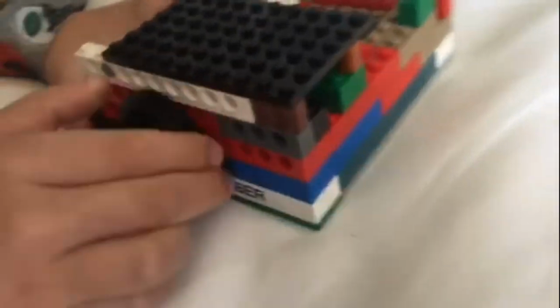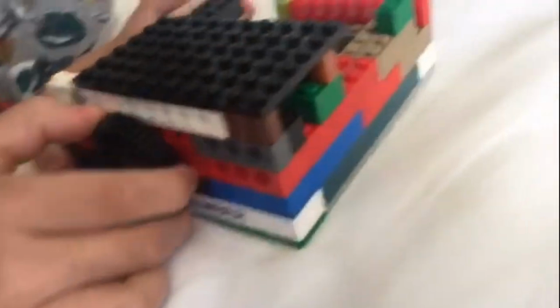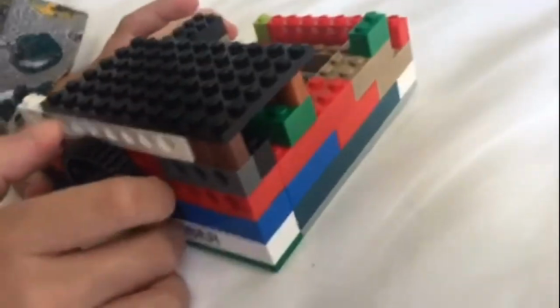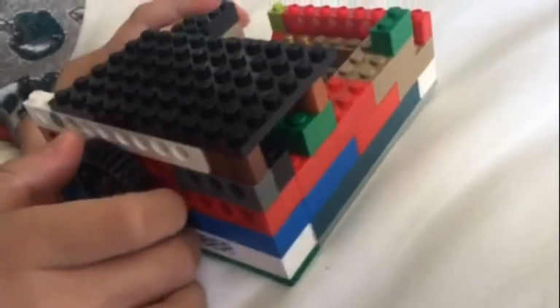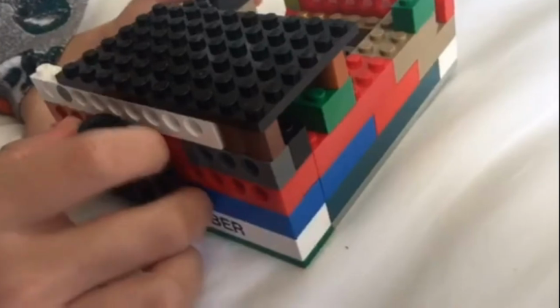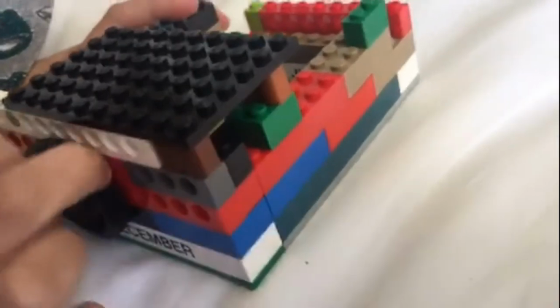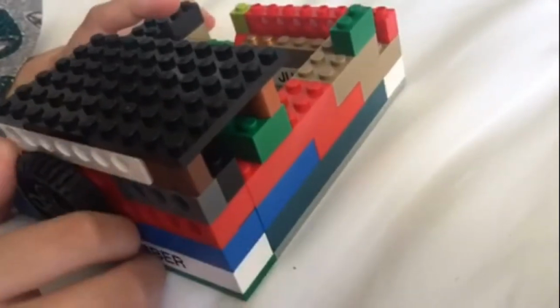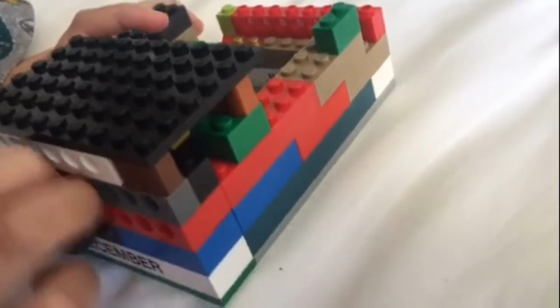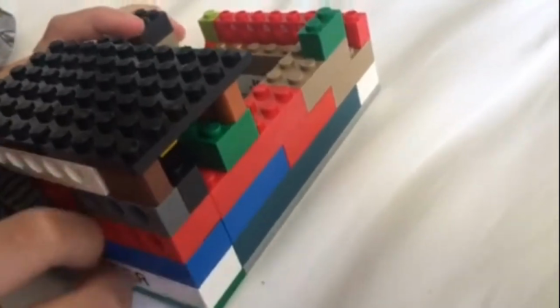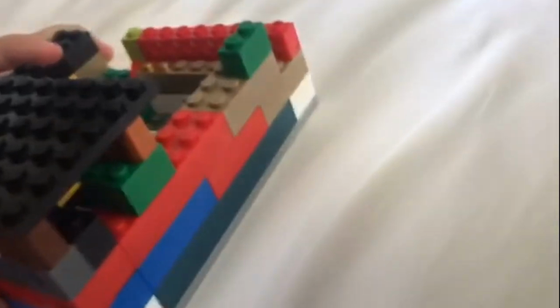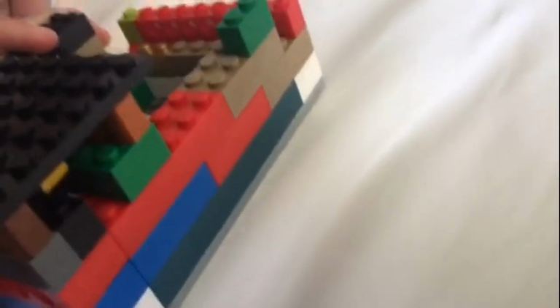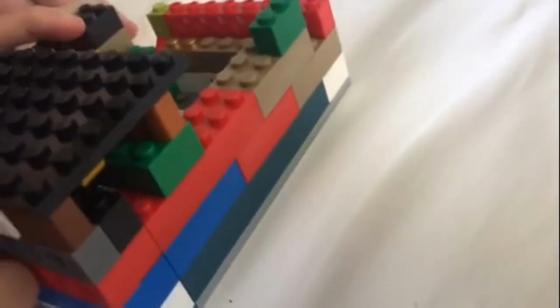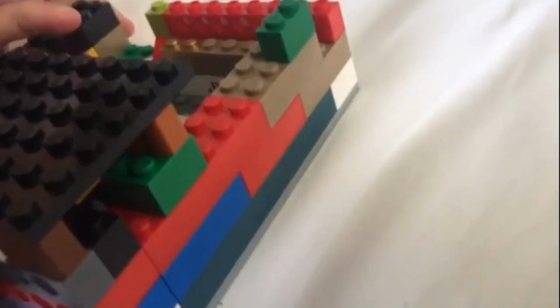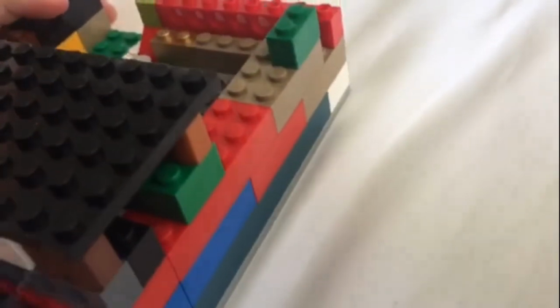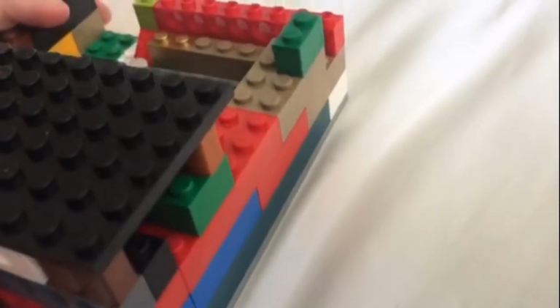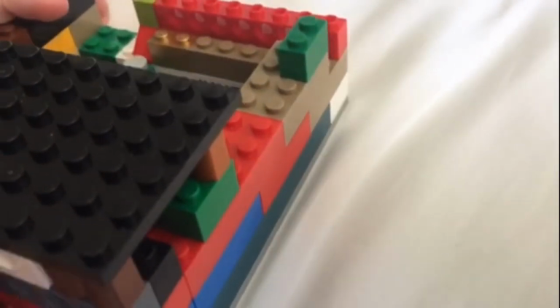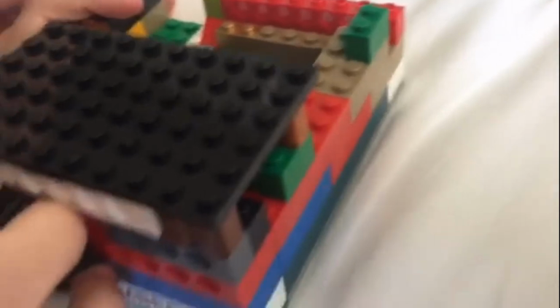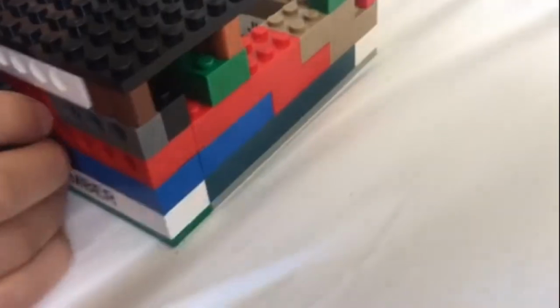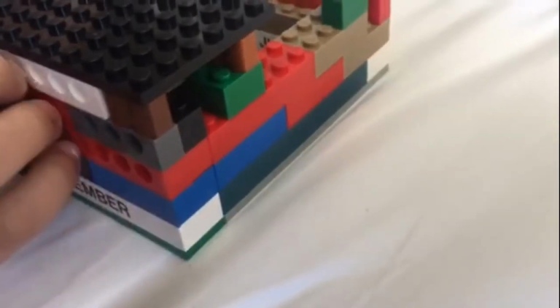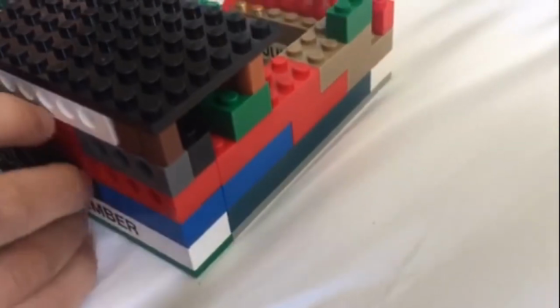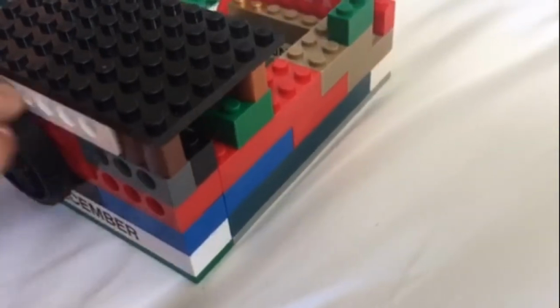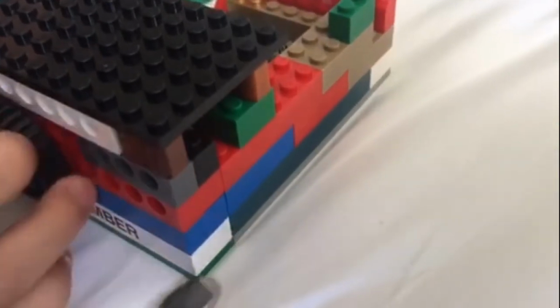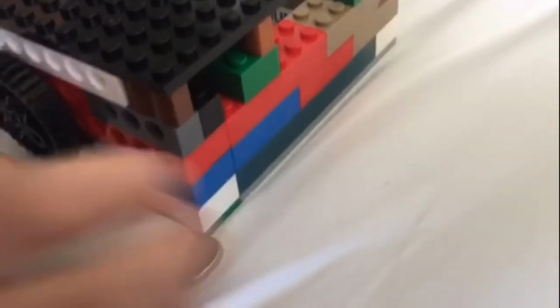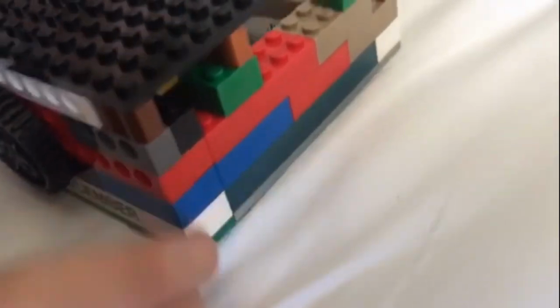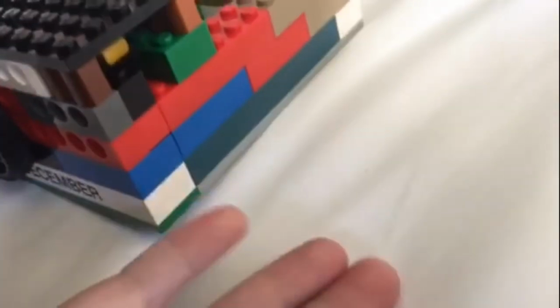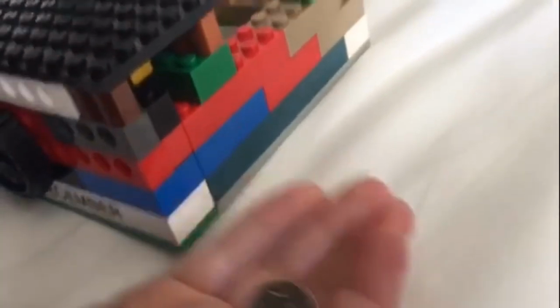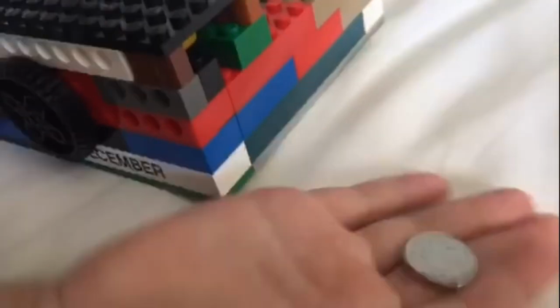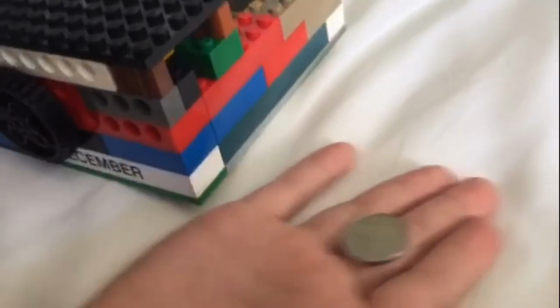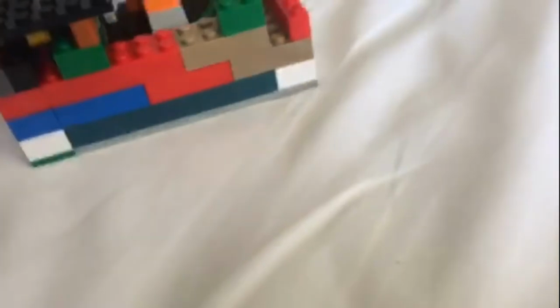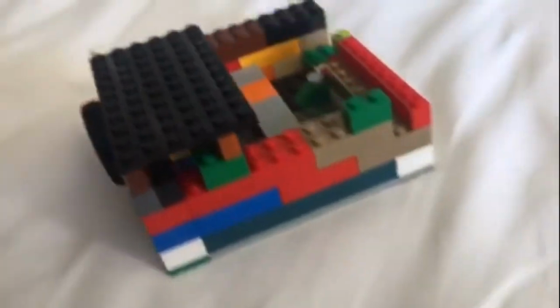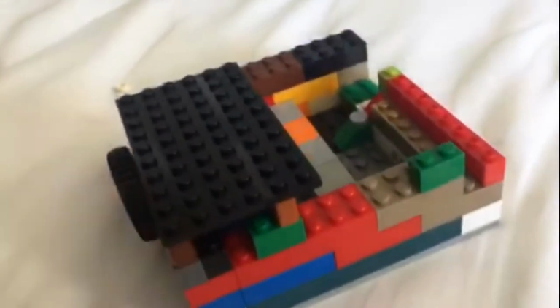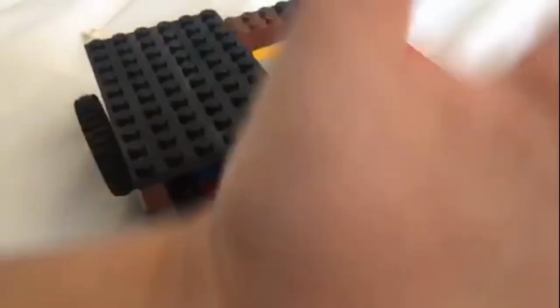And a coin will drop out. It's gonna work and print the coin out — and it printed the coin! So bye.